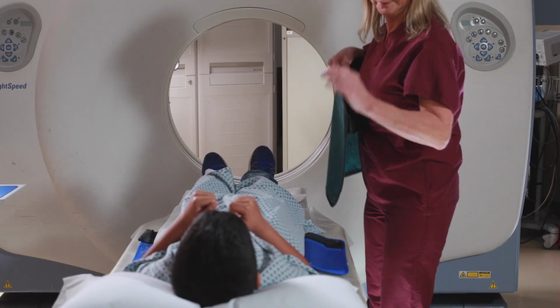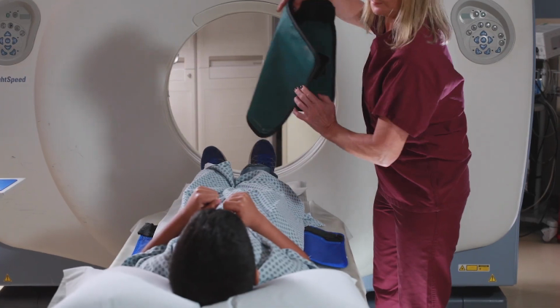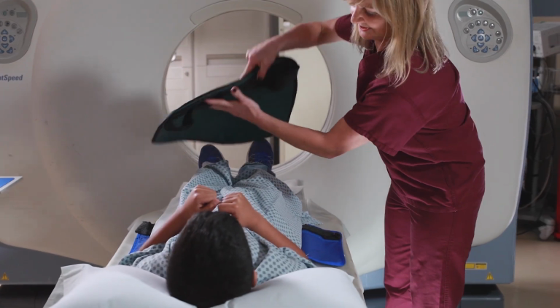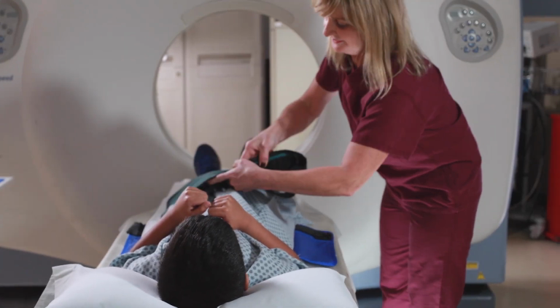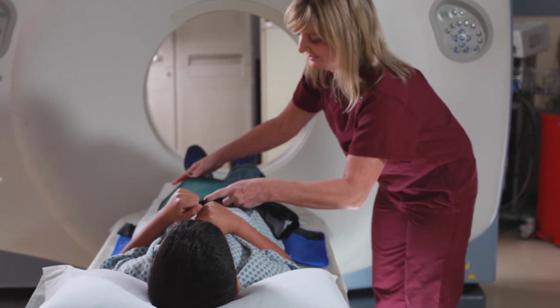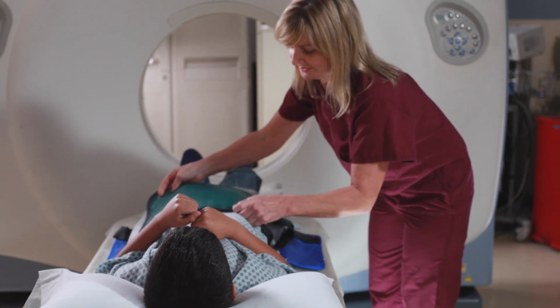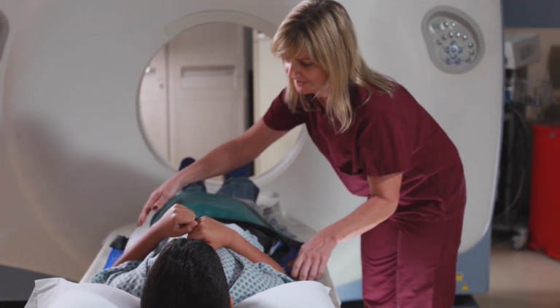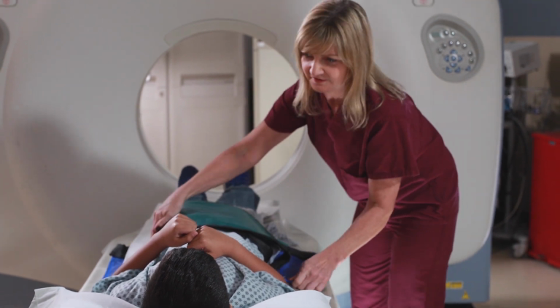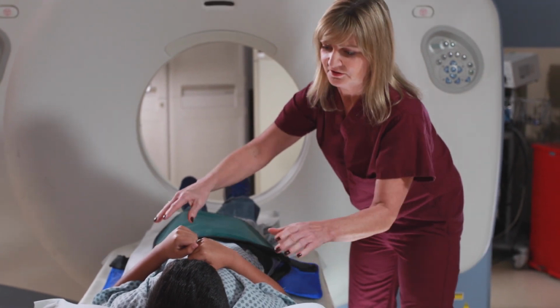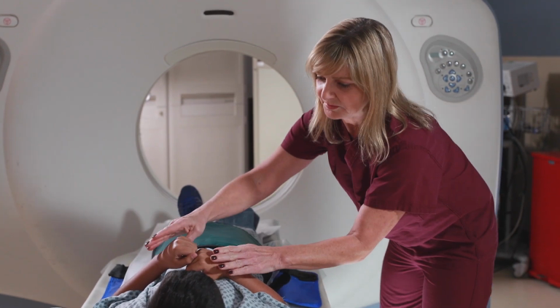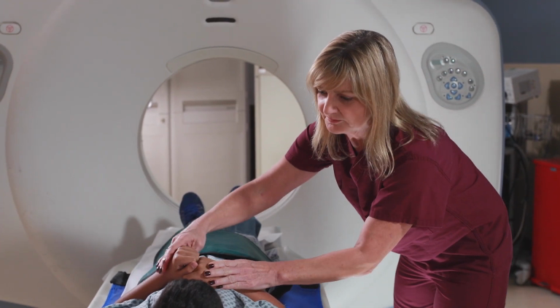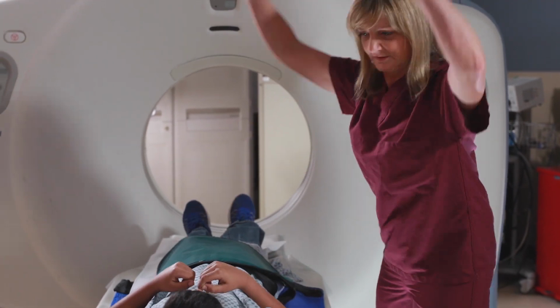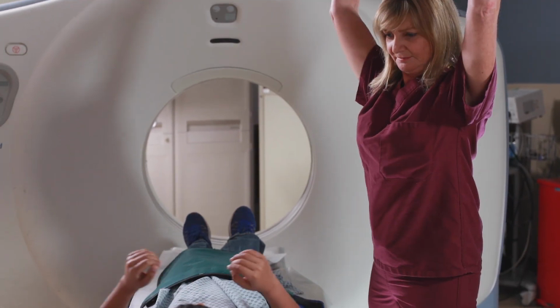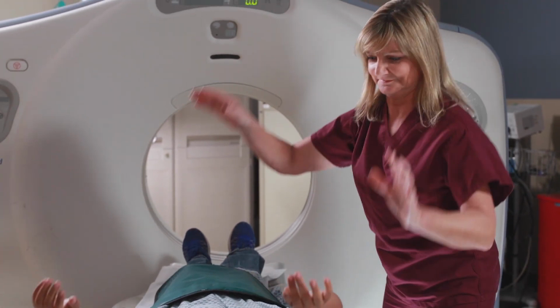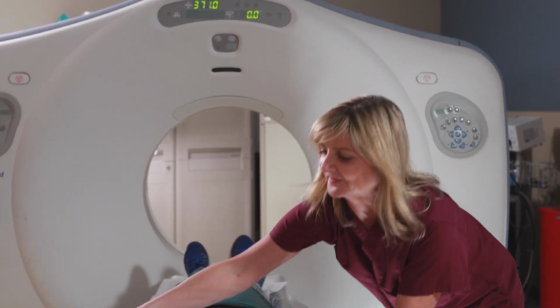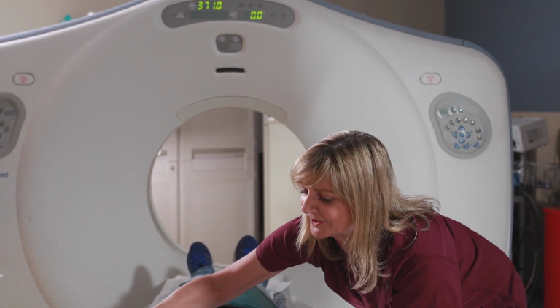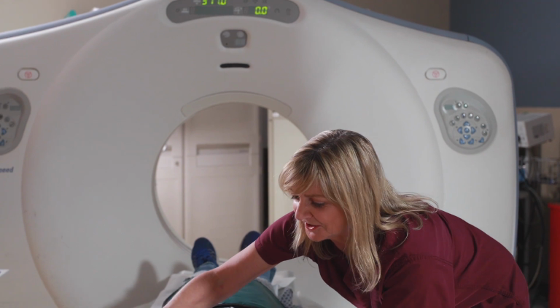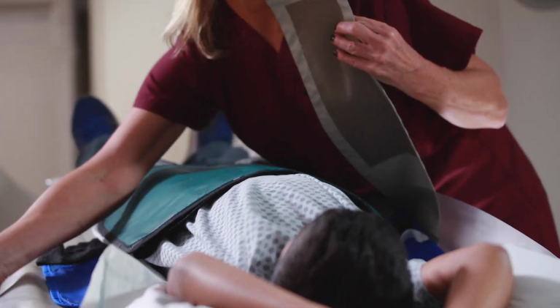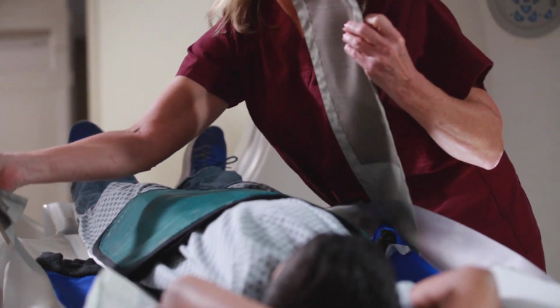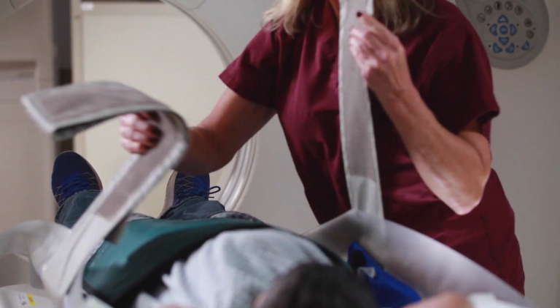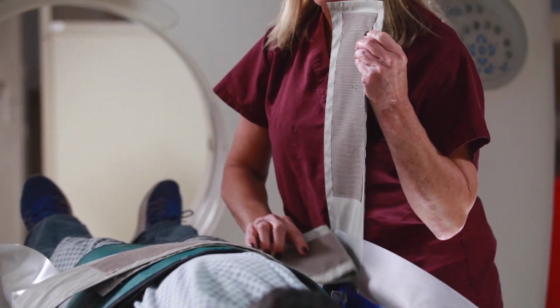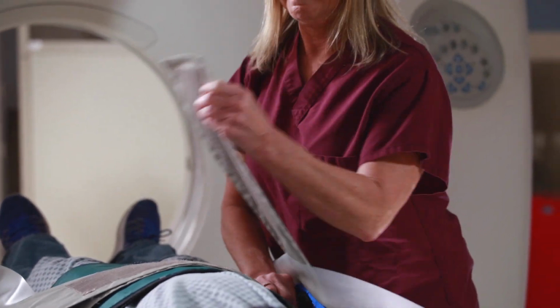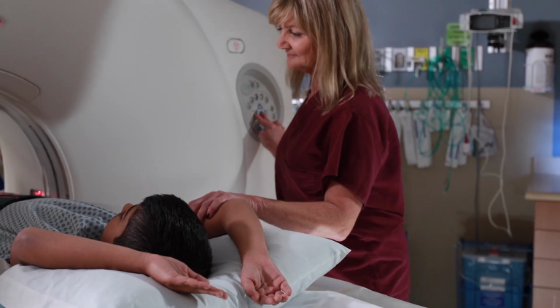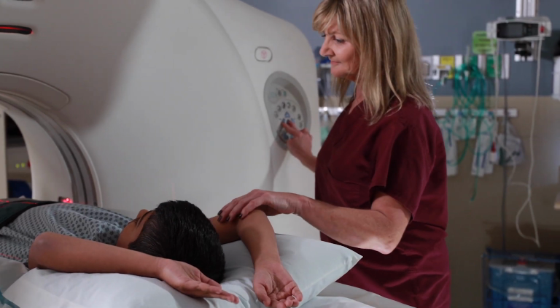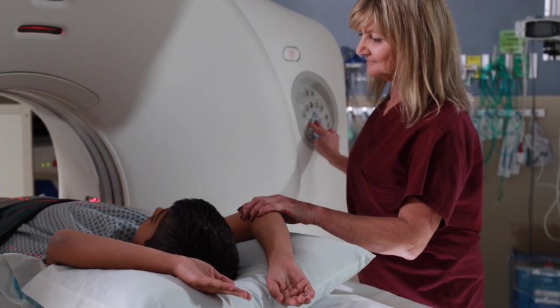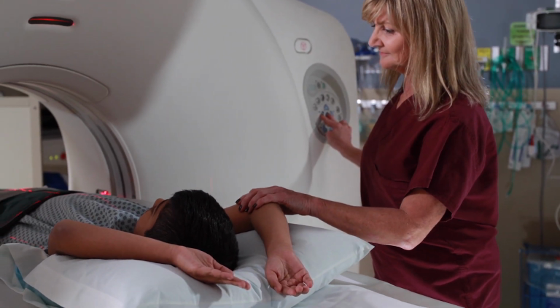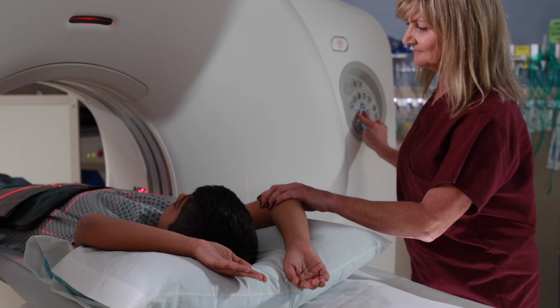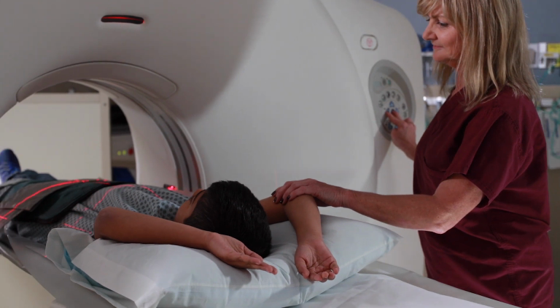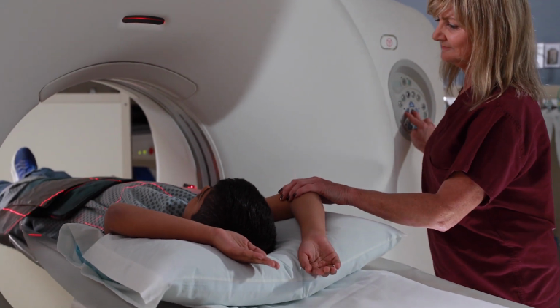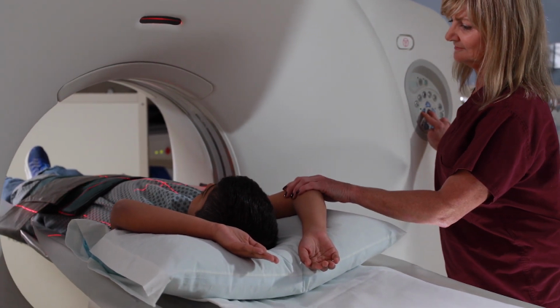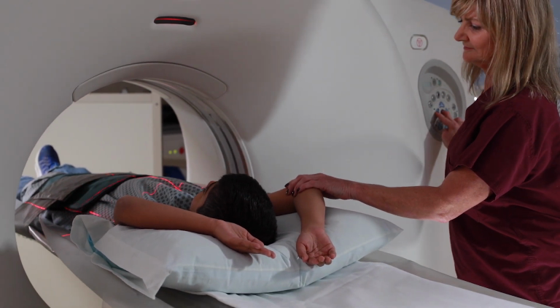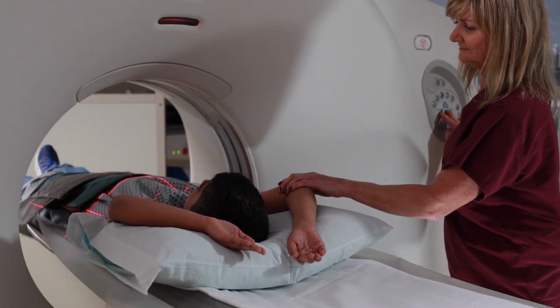The CT machine is shaped like a donut with a table that slides in and out. The tech will help you get into the right position on the table and place a safety strap around you. The table will move in and out of the donut a few times to take pictures, but the machine will not touch you.